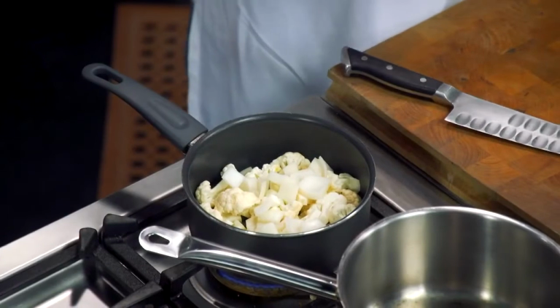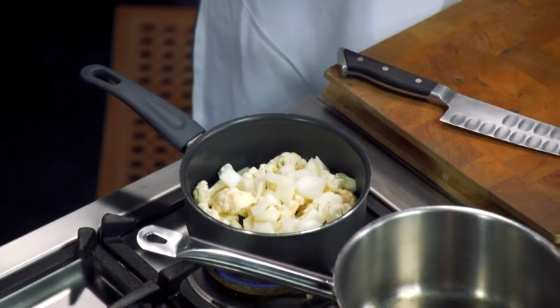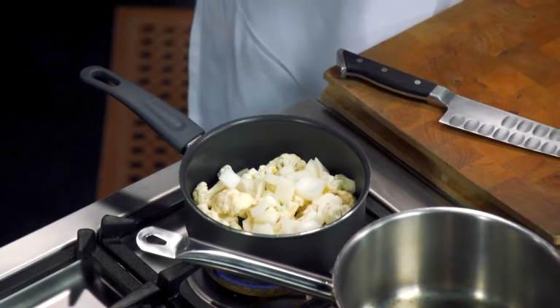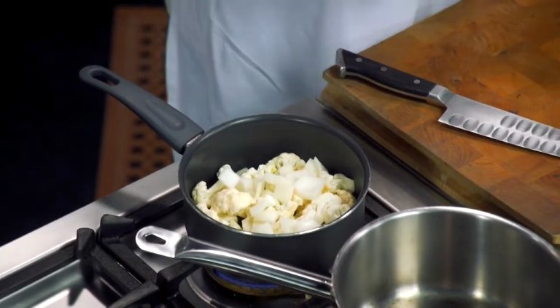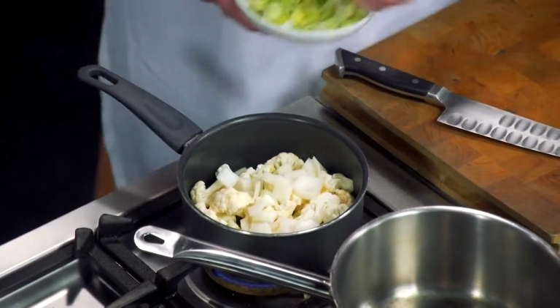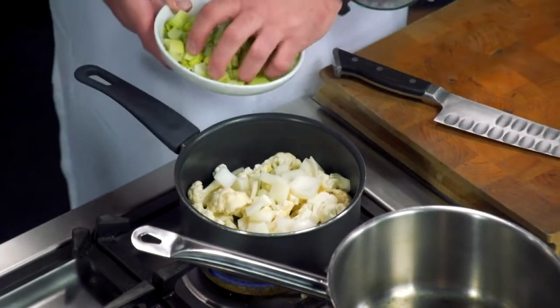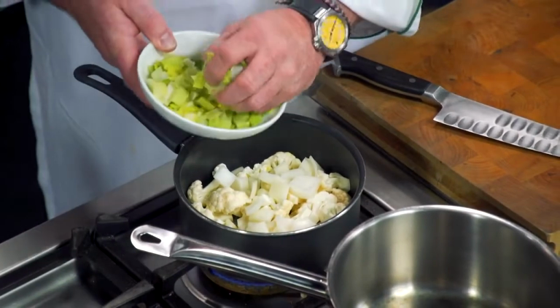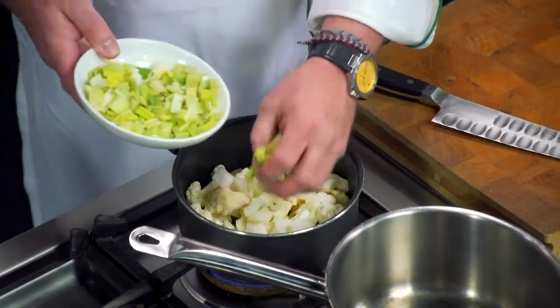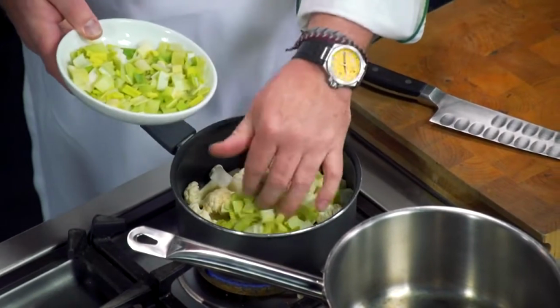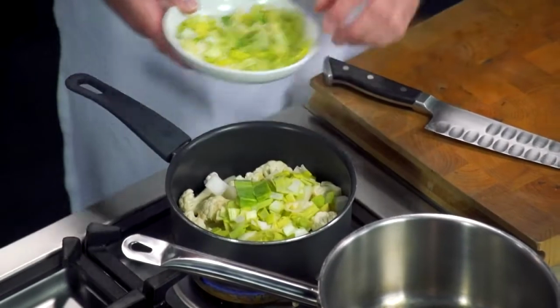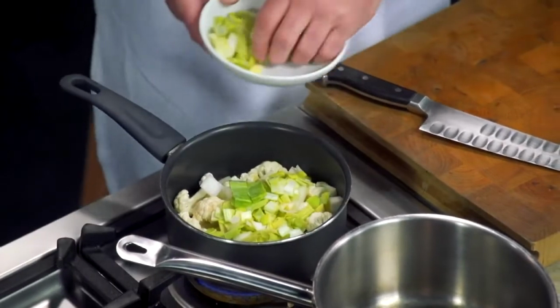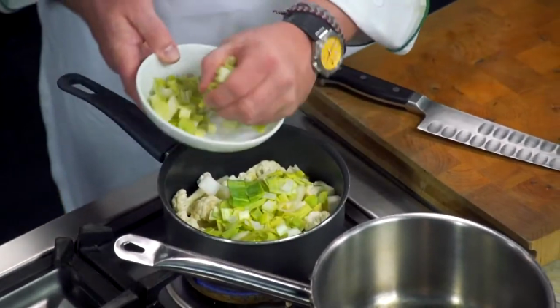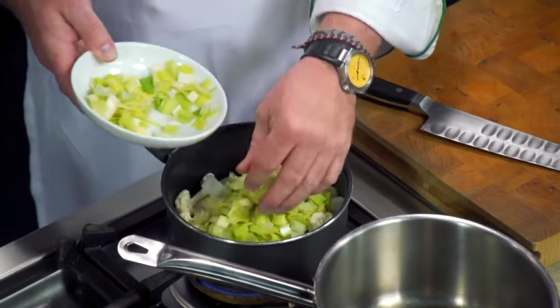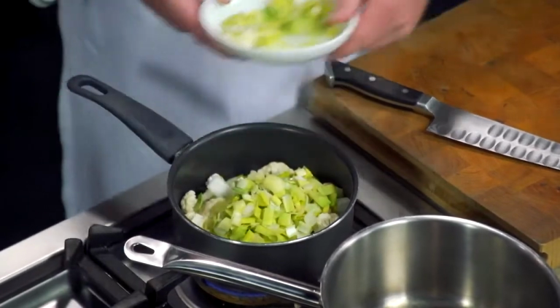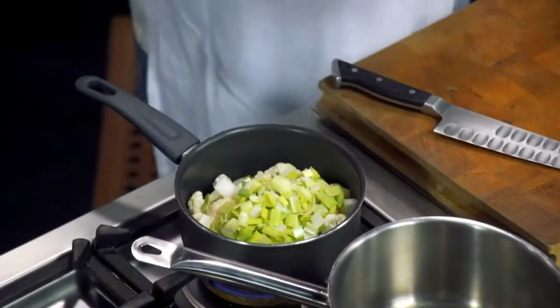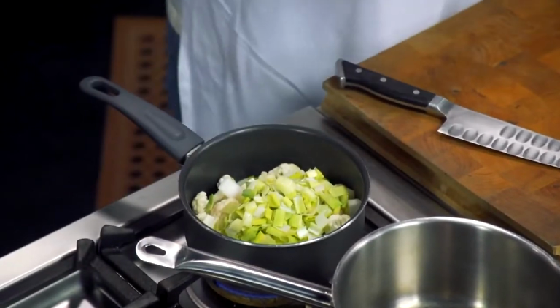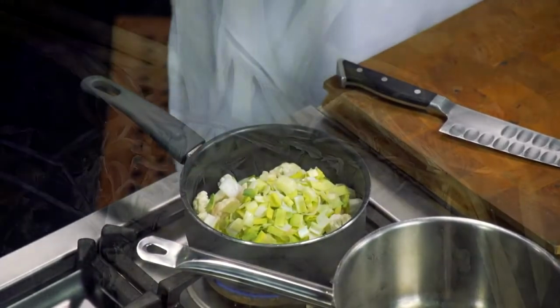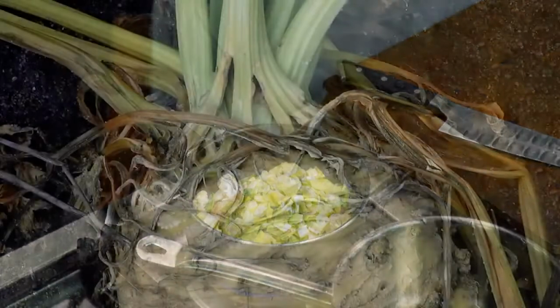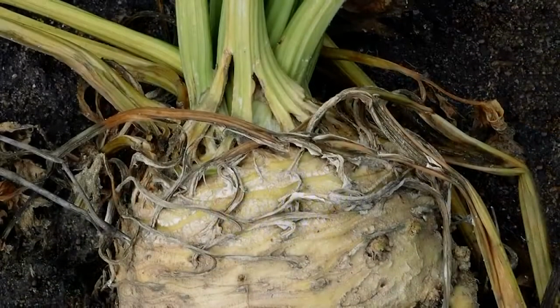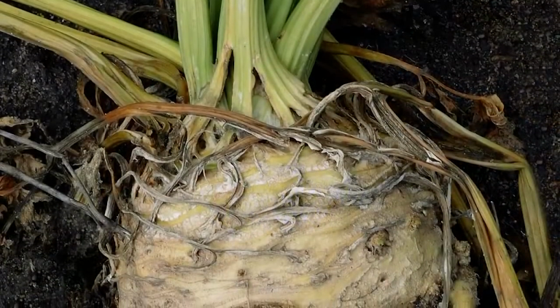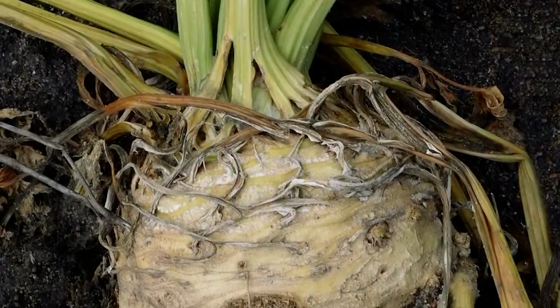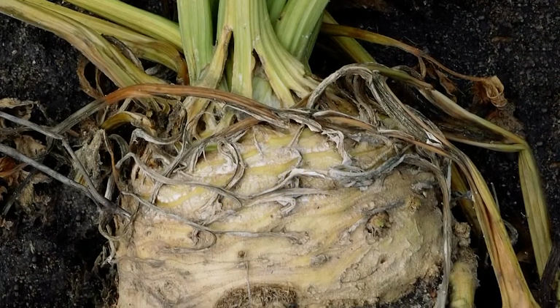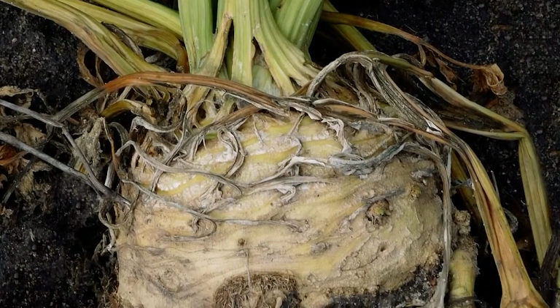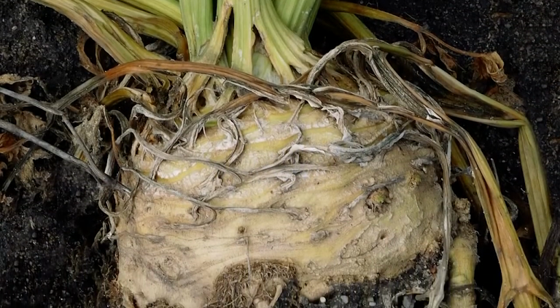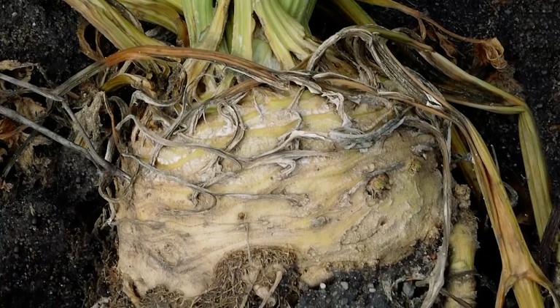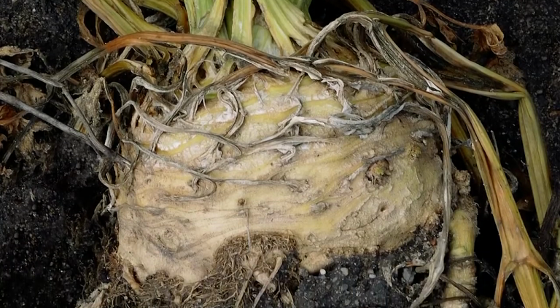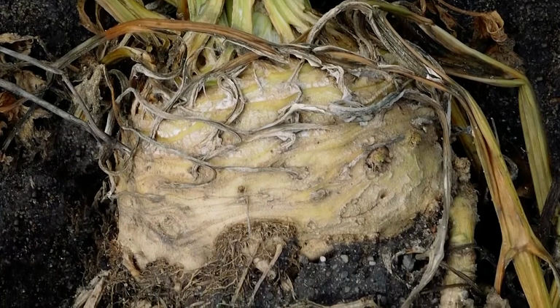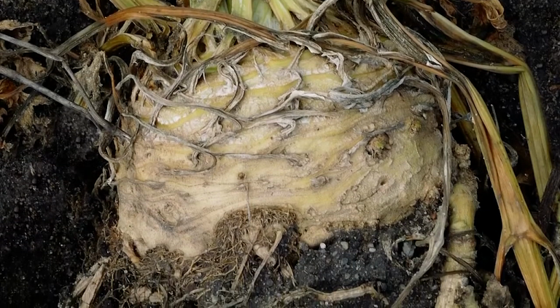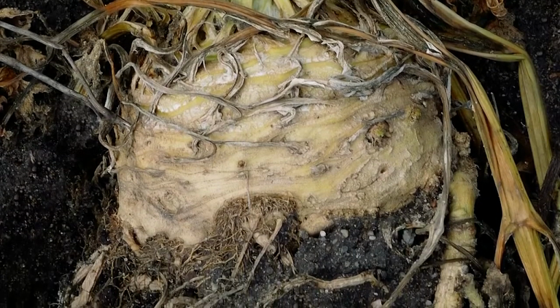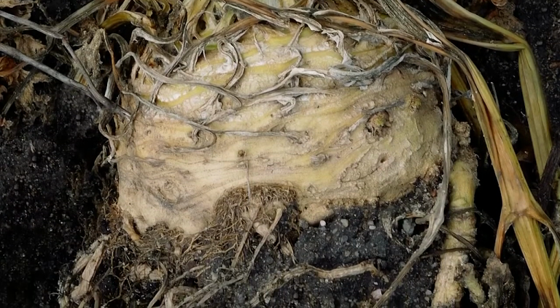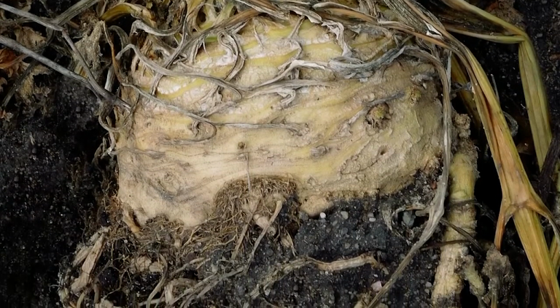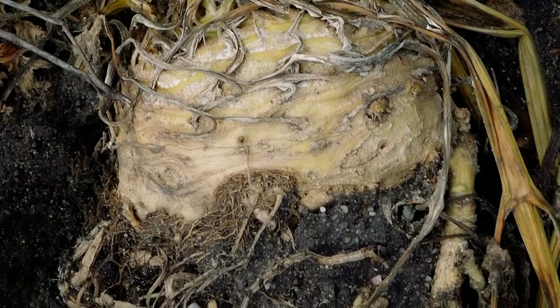I used a little celery root, which I really like in purees. Is it kind of like an onion-y taste? No, it's very much like celery. When we're in the supermarket looking for it specifically, what am I looking for? It's just a round root — the big bulb that's on the bottom. Yeah, exactly.